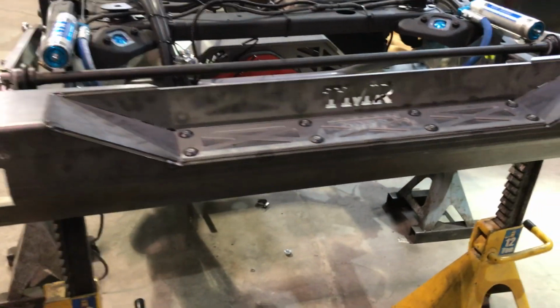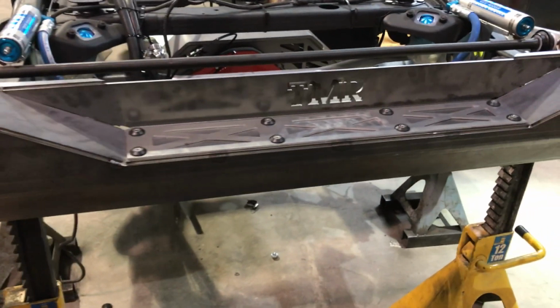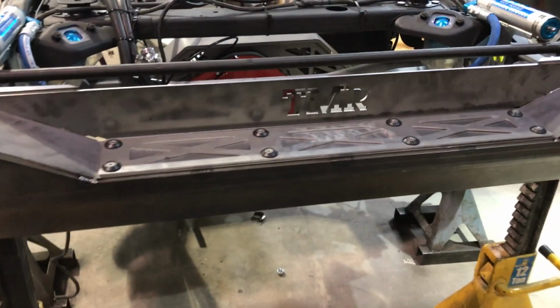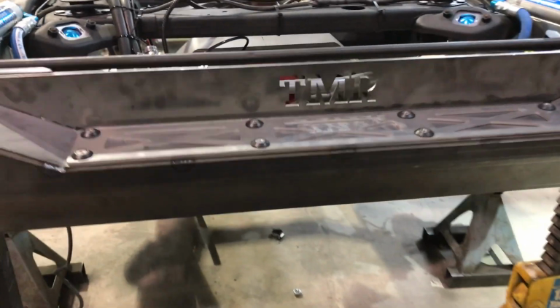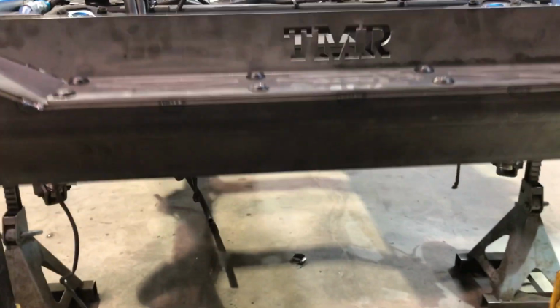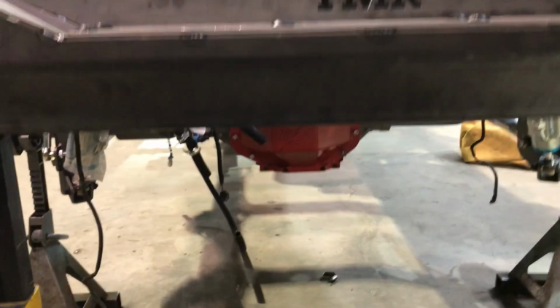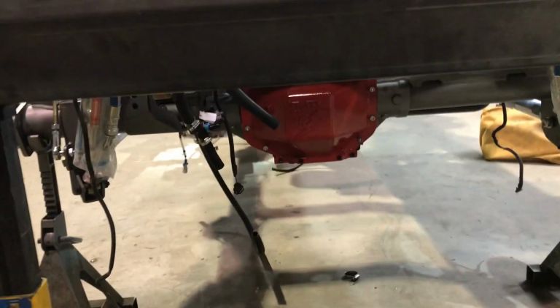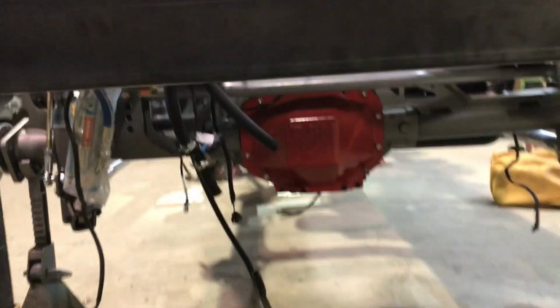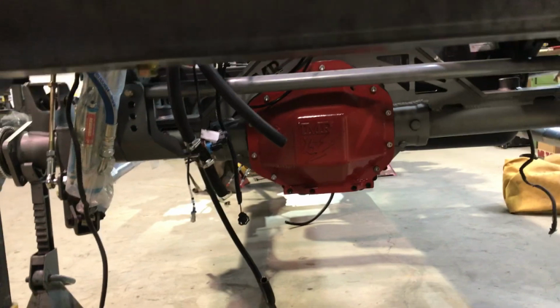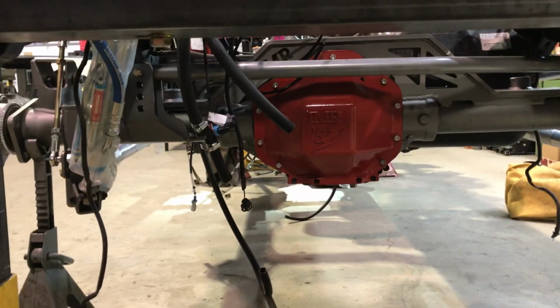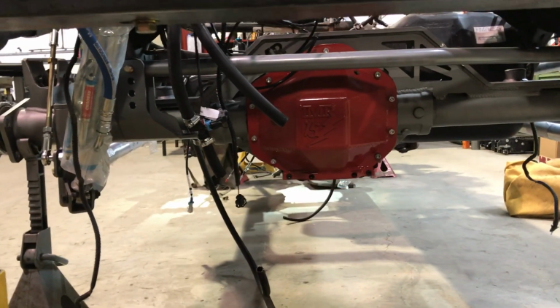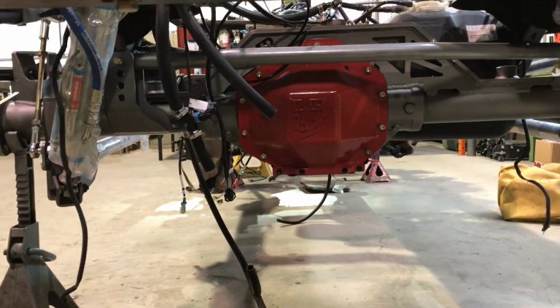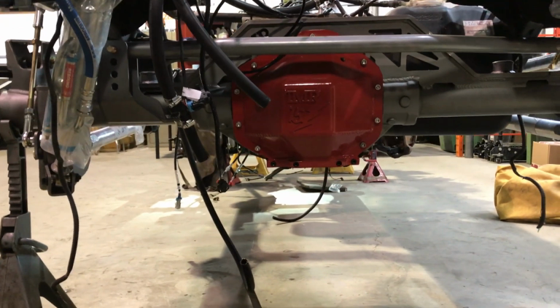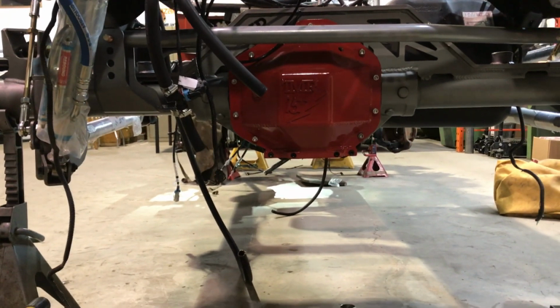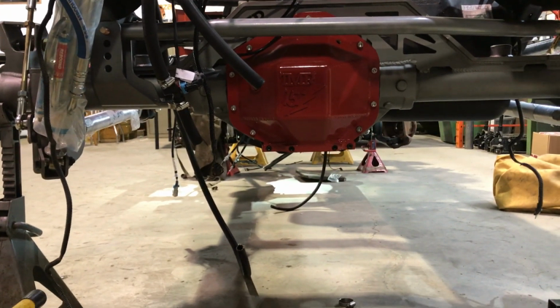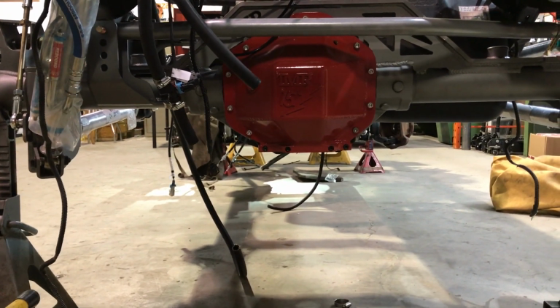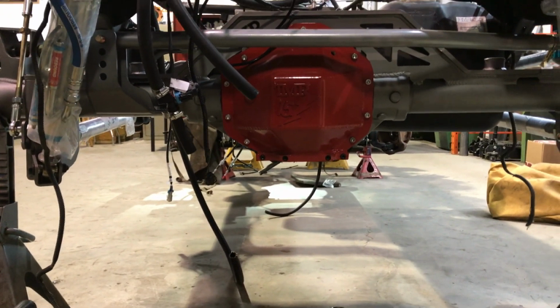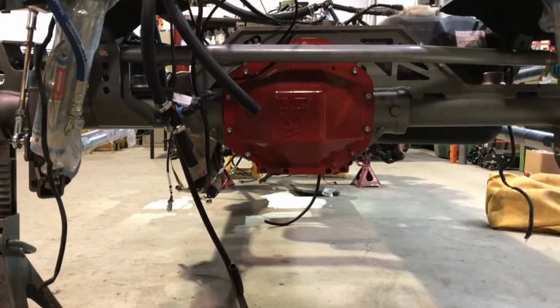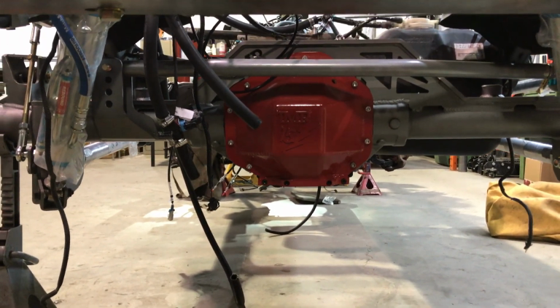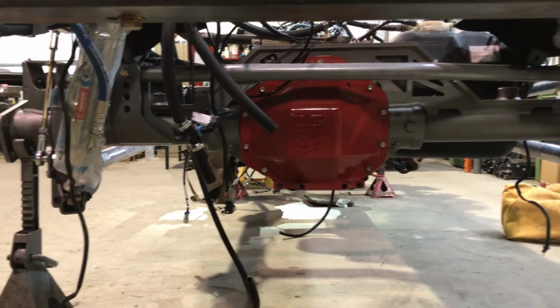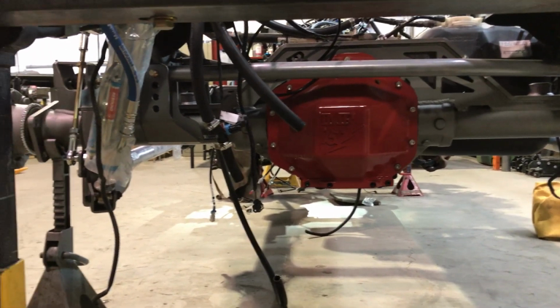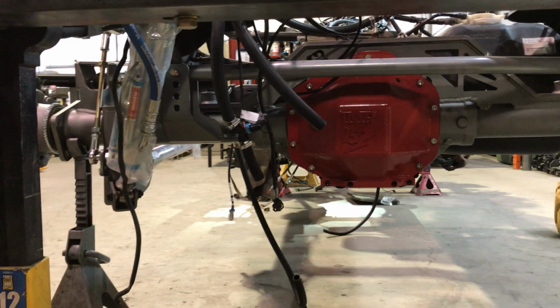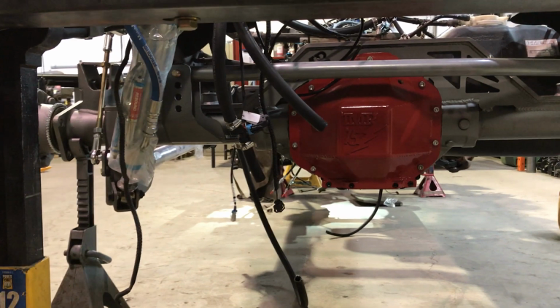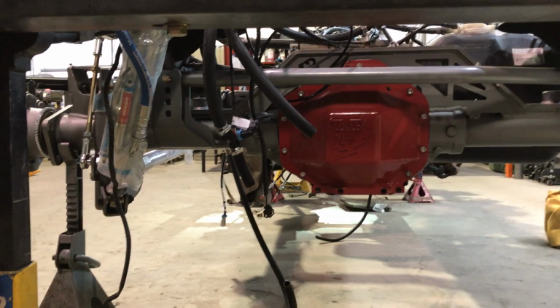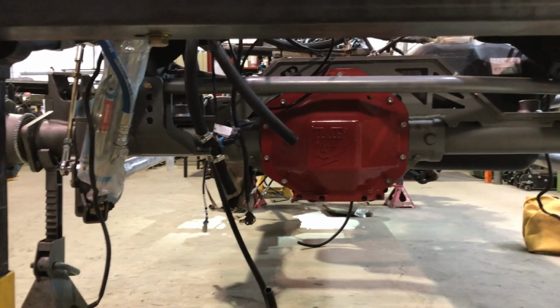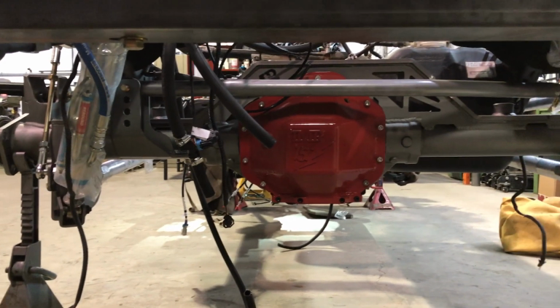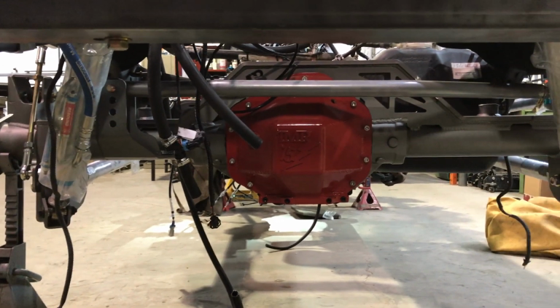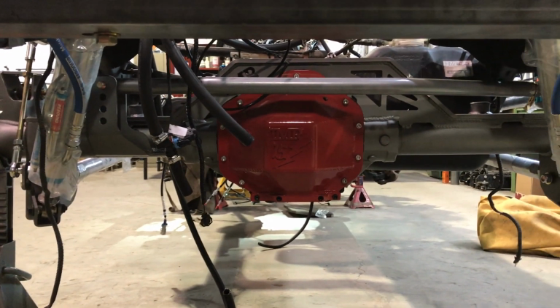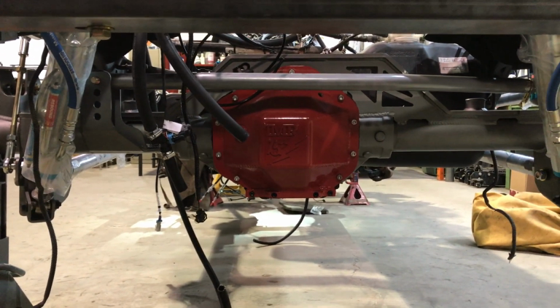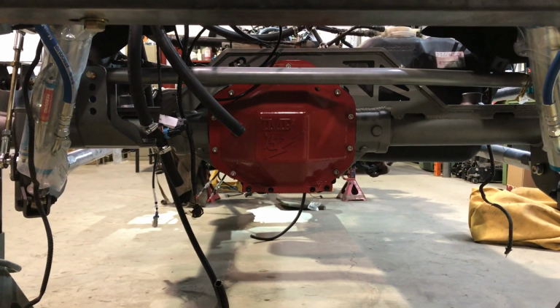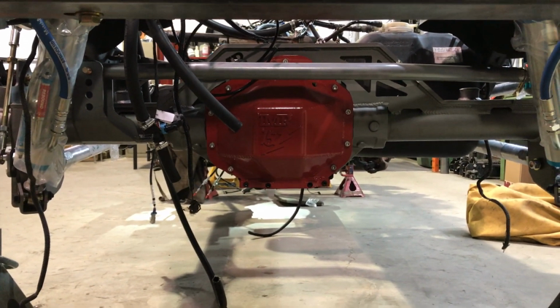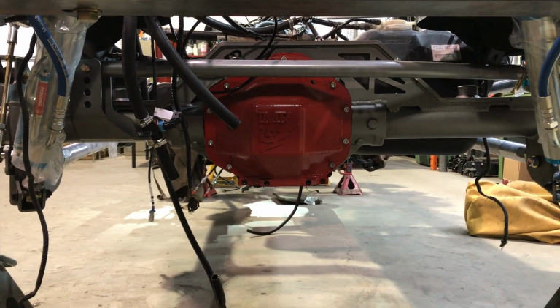If you pan down you can see our rear 14 bolt shave. That cuts off an inch and three-quarters off the bottom of the housing and gets you to Dana 44 clearance on a much stronger and larger axle — exactly what you want for running 40s or larger on your Jeep JK.